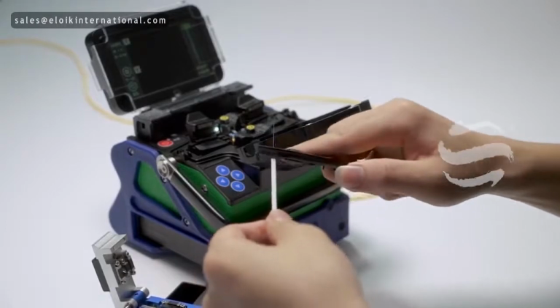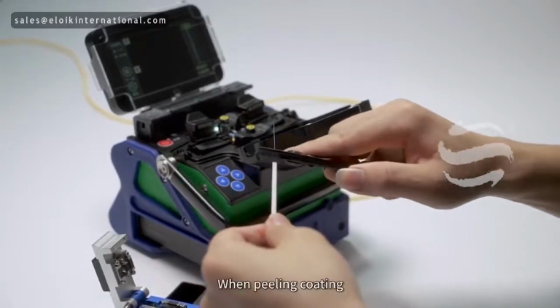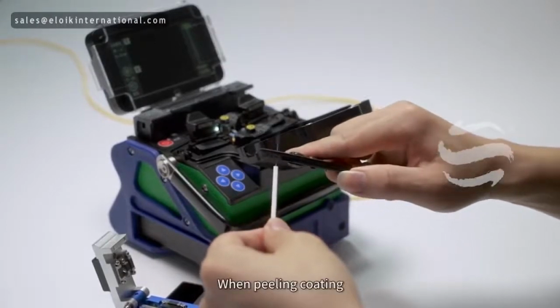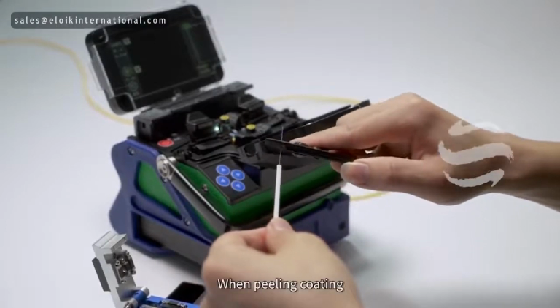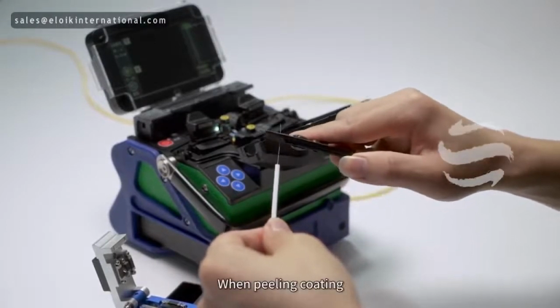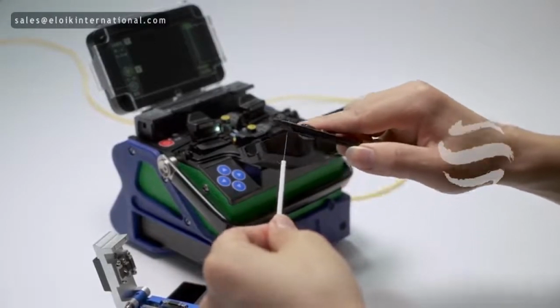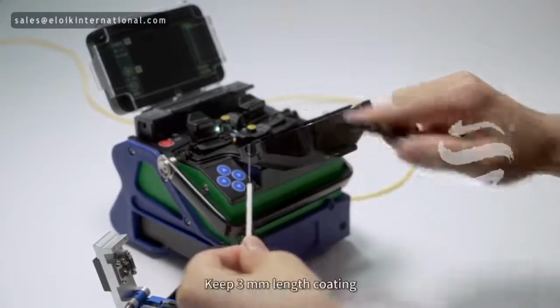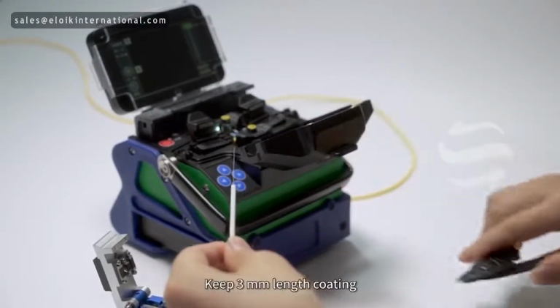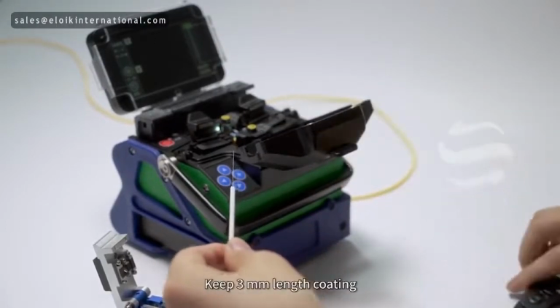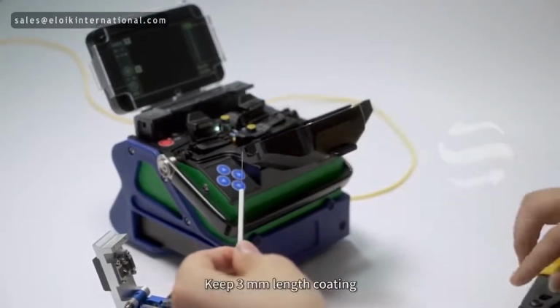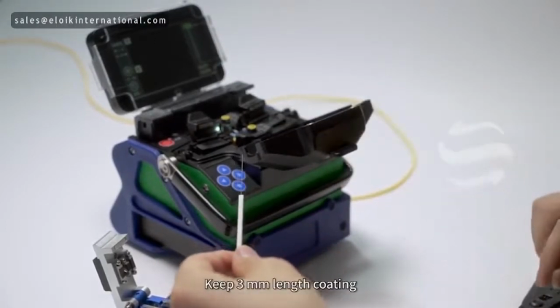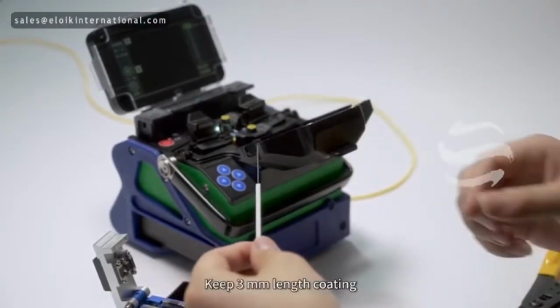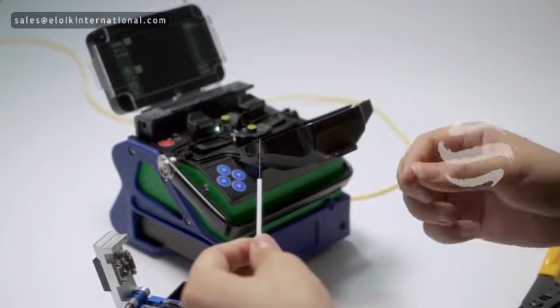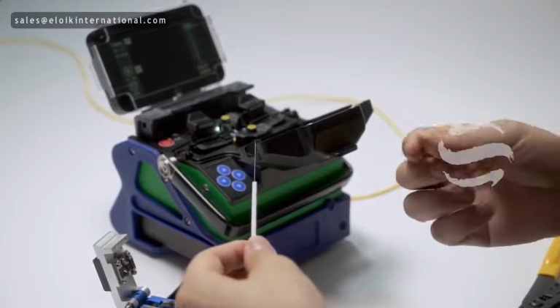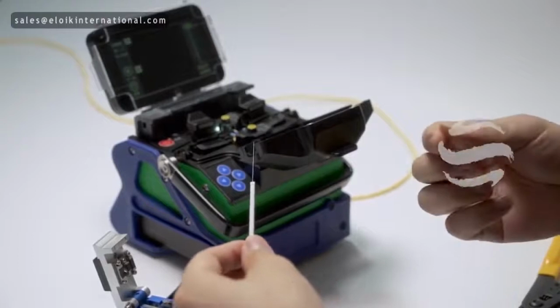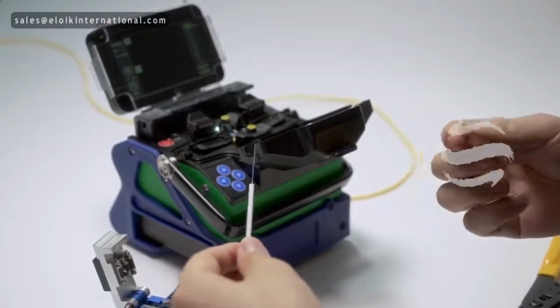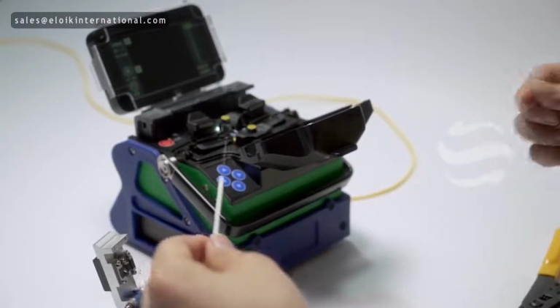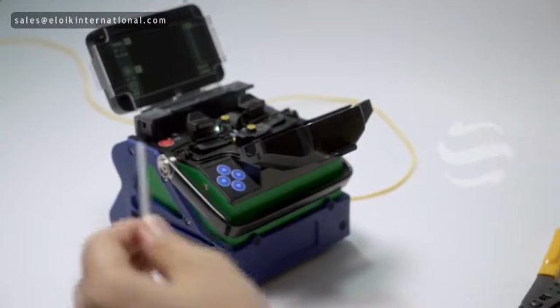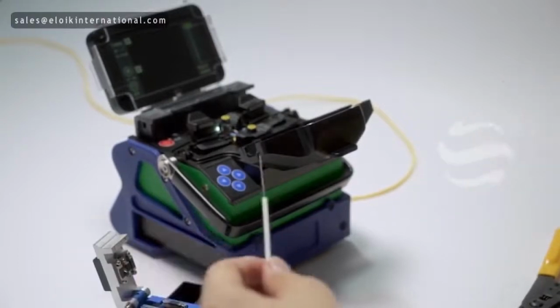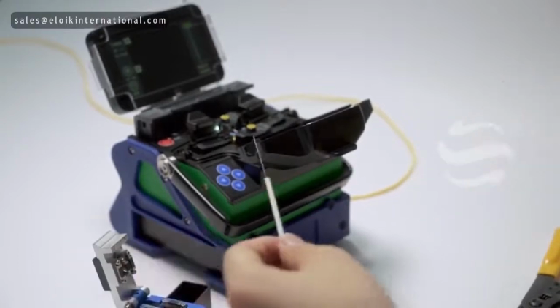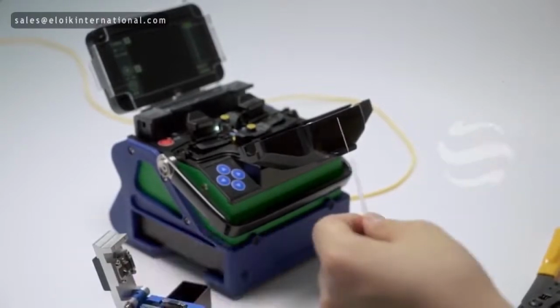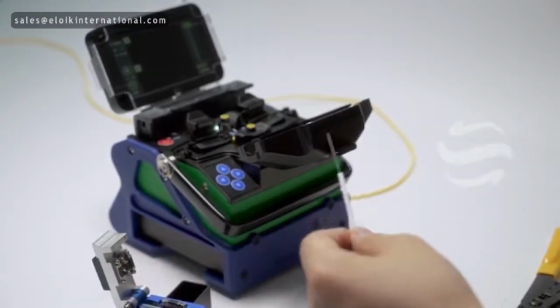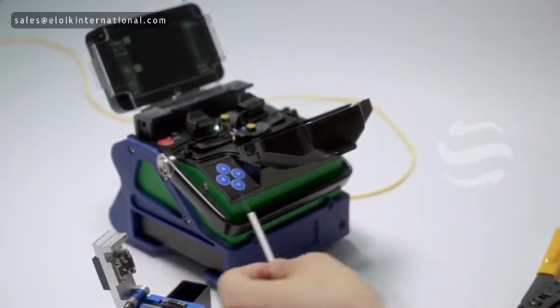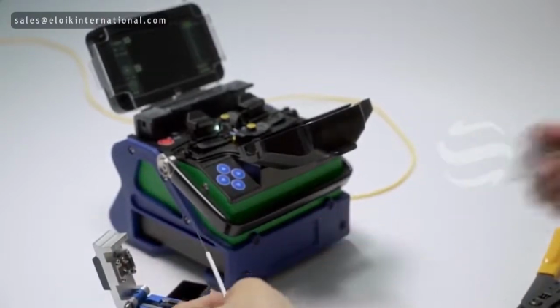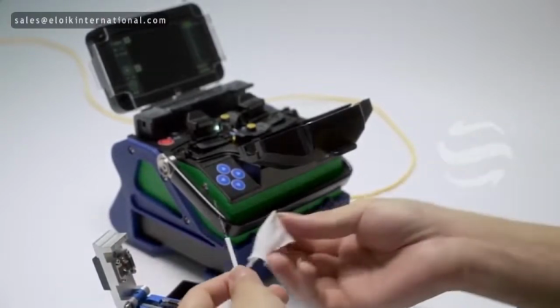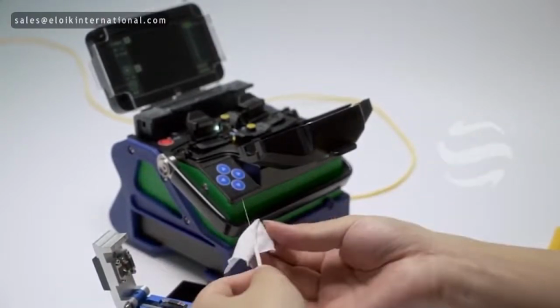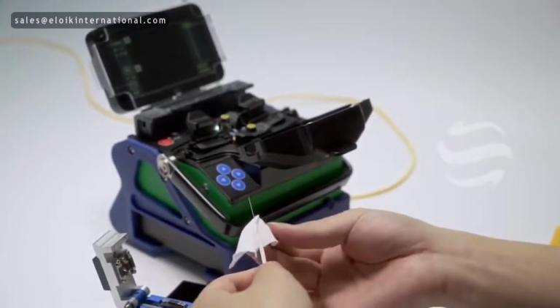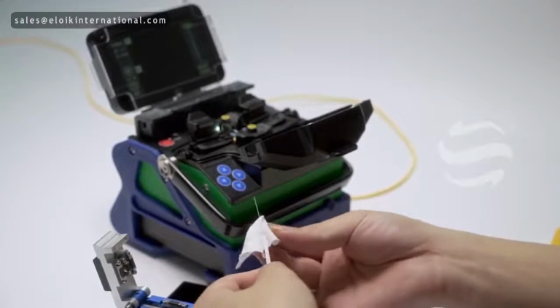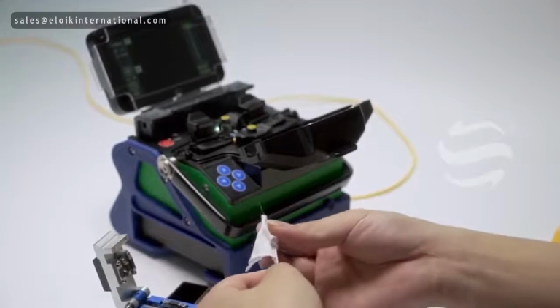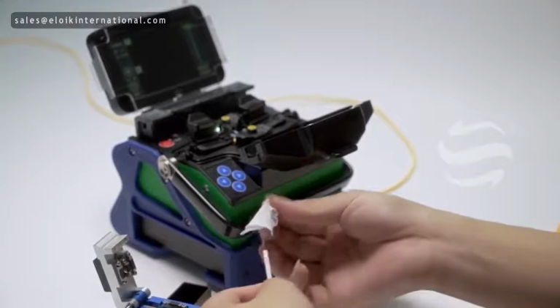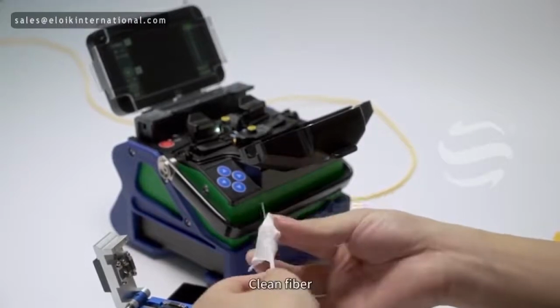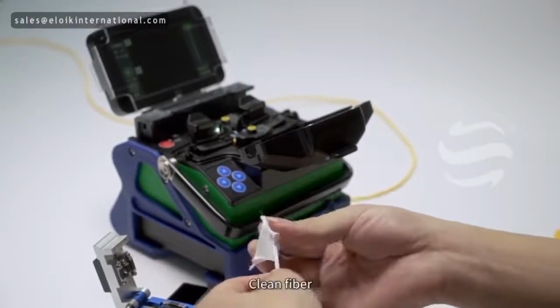When peeling the coating, keep 3mm length of coating. Then clean the fiber.